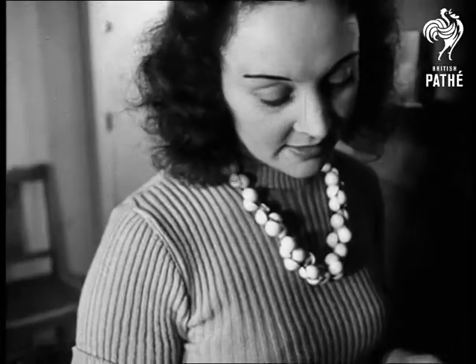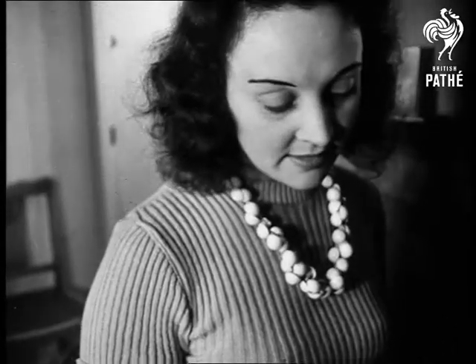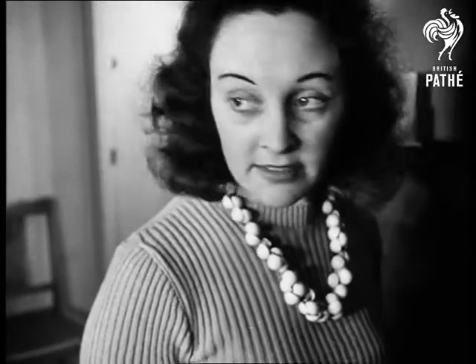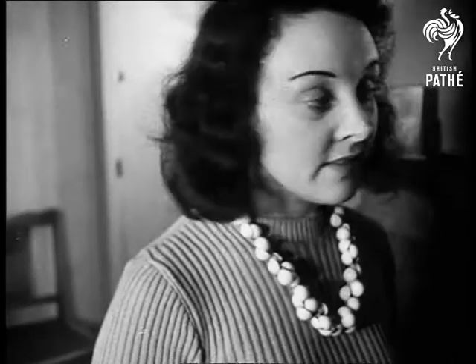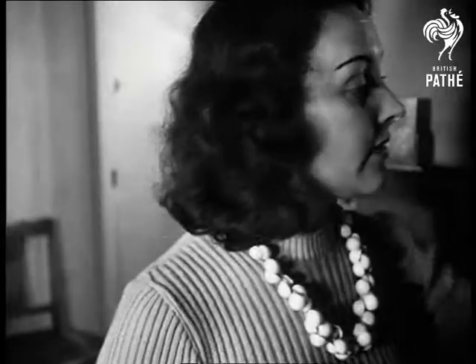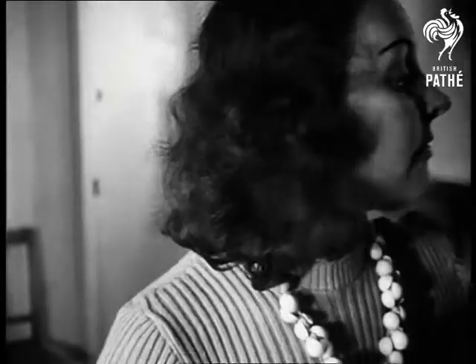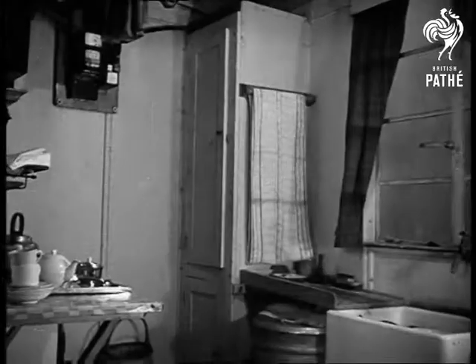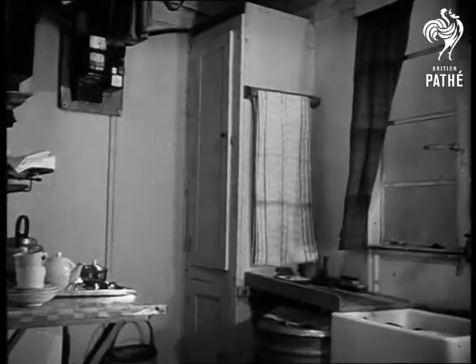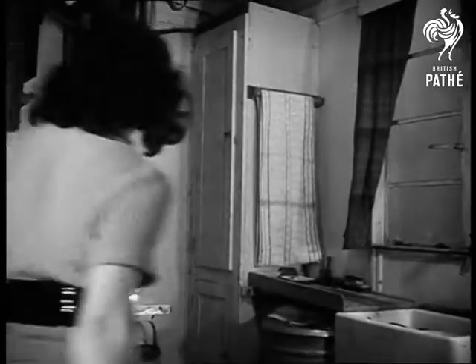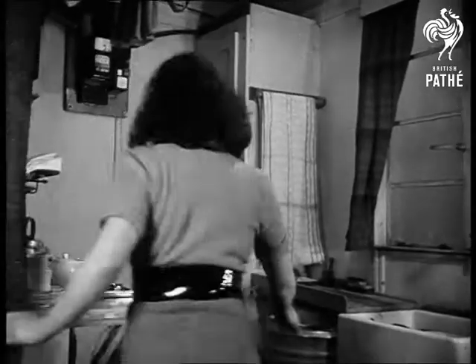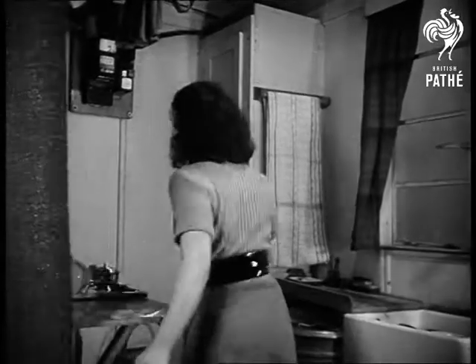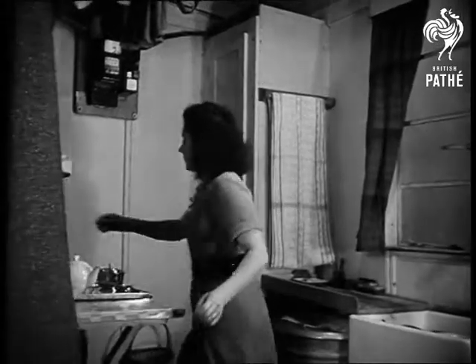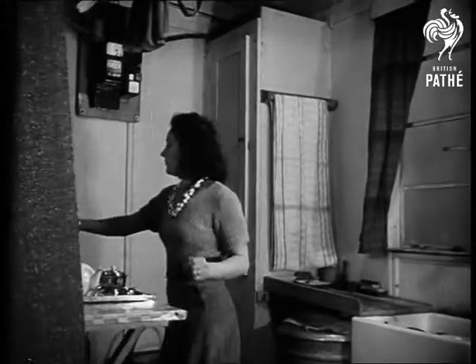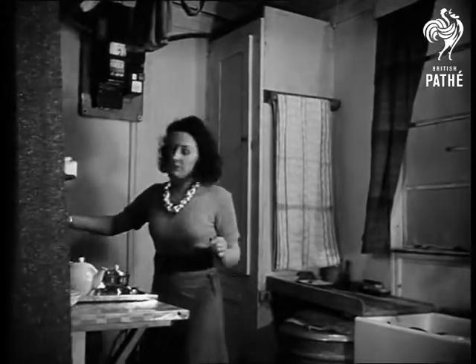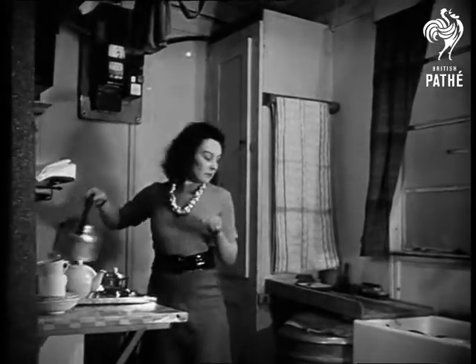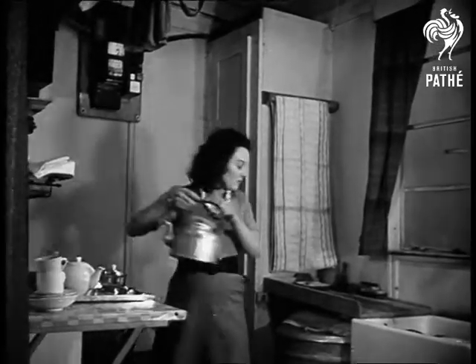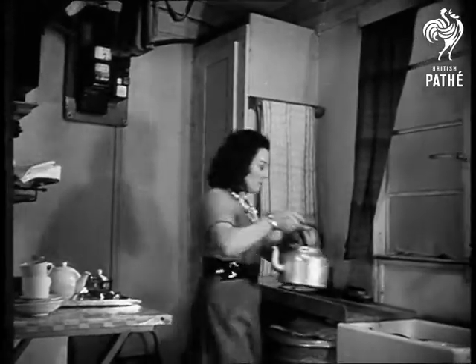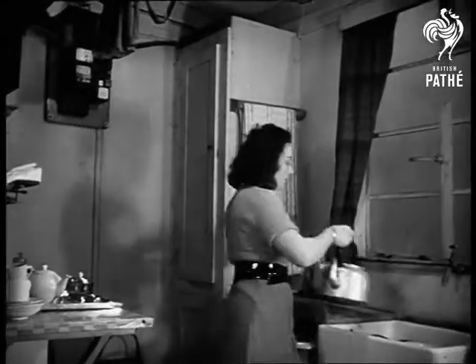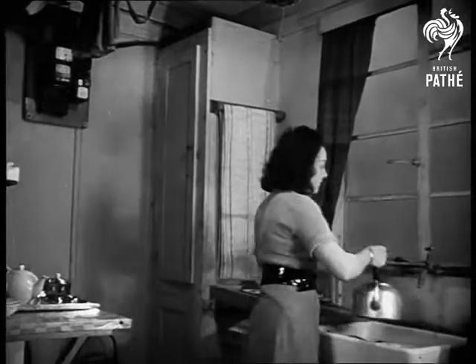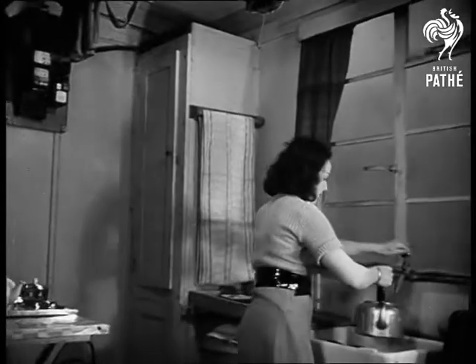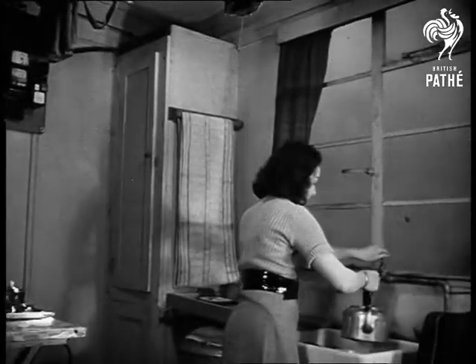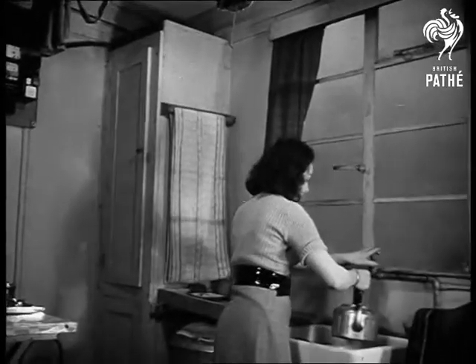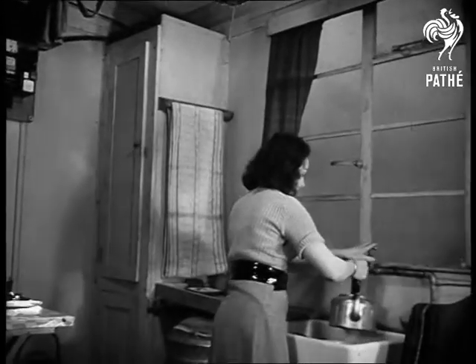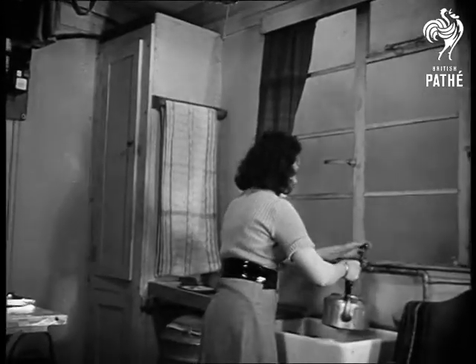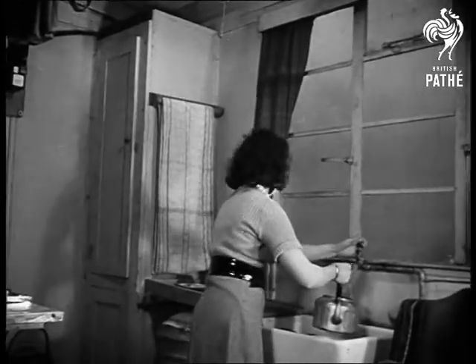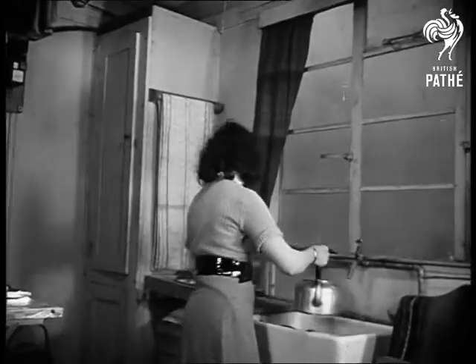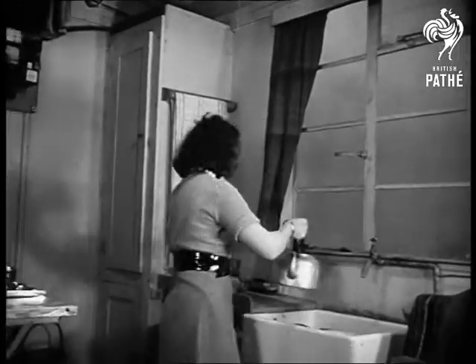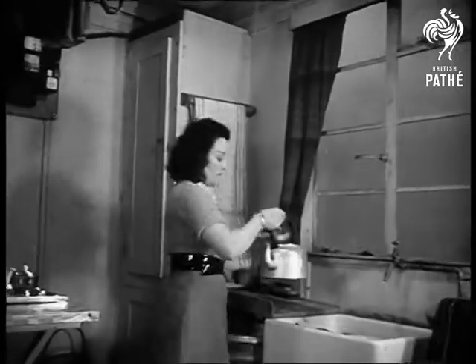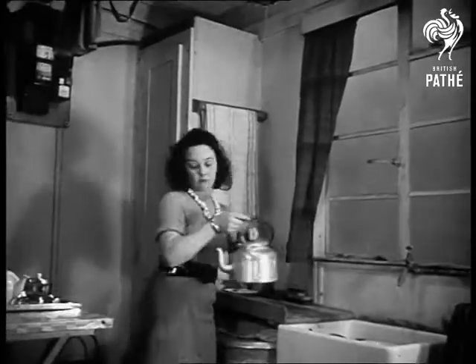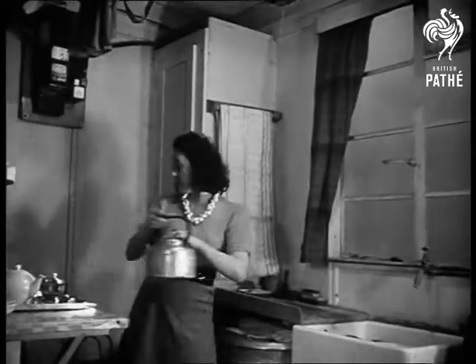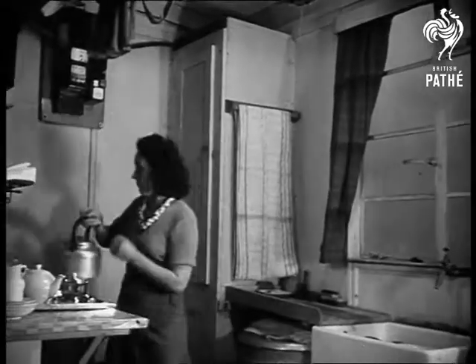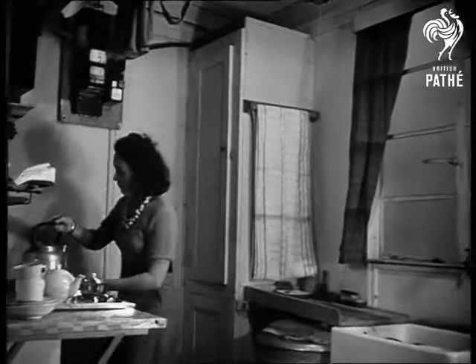Mrs. Shea is so excited she can hardly think what to do next, but putting the kettle on is always a safe bet, and George will certainly need some tea after his long journey. Thank goodness for this modern kitchen, where everything is to hand when you want it.